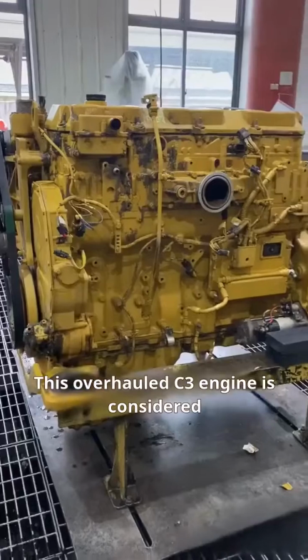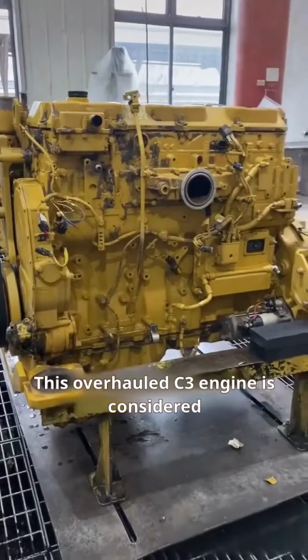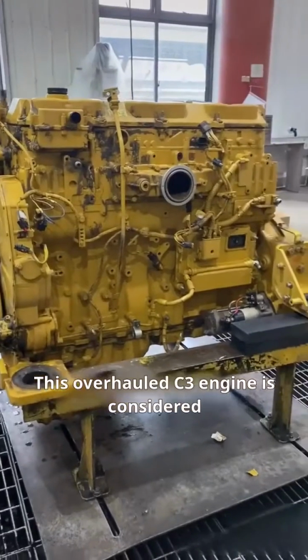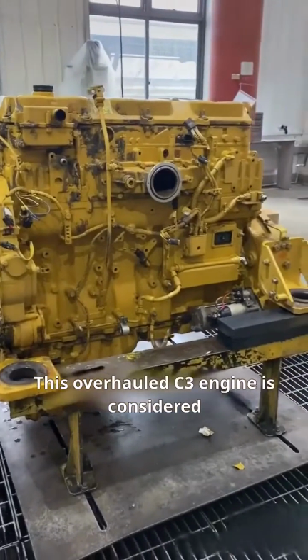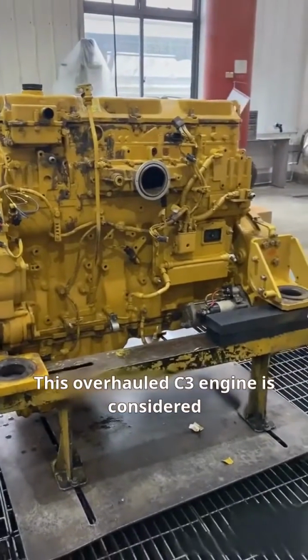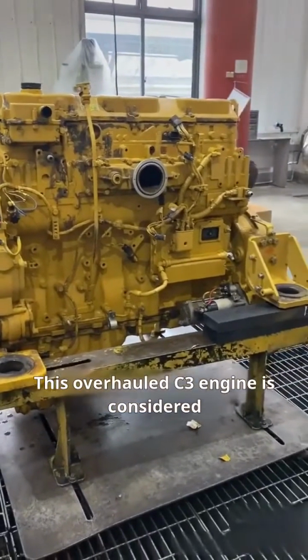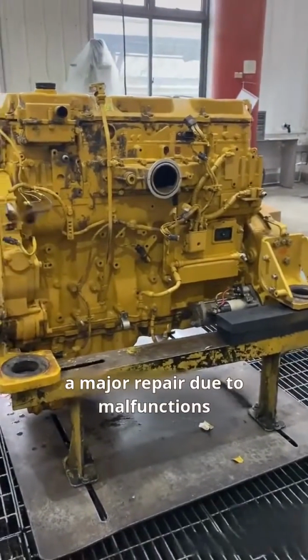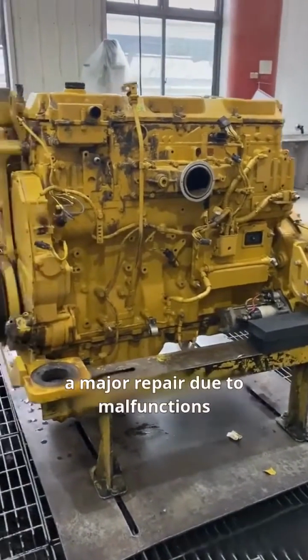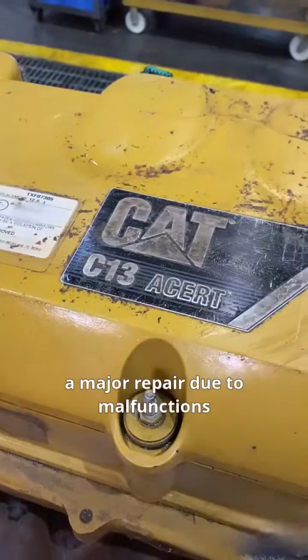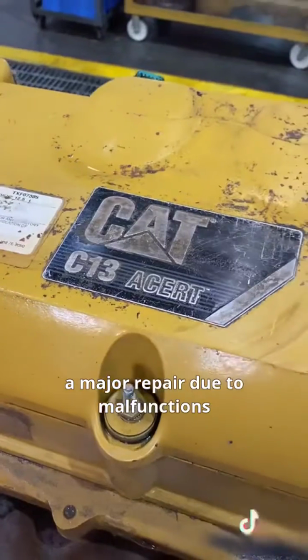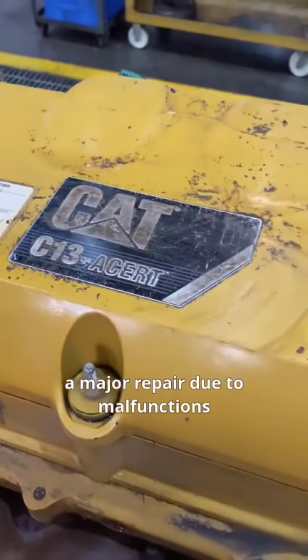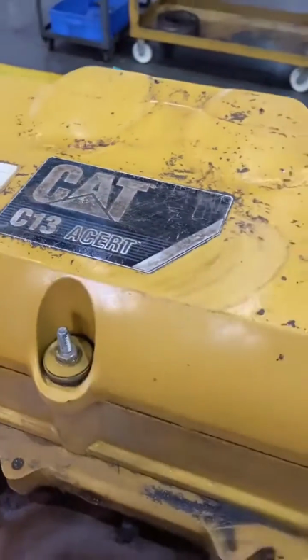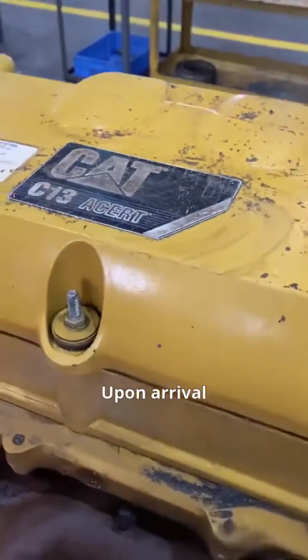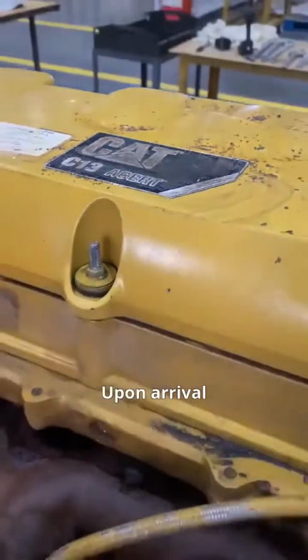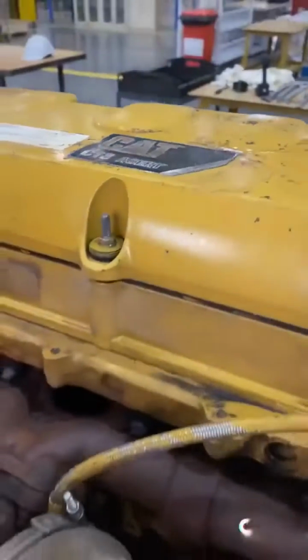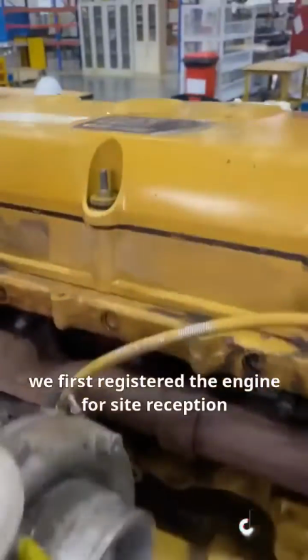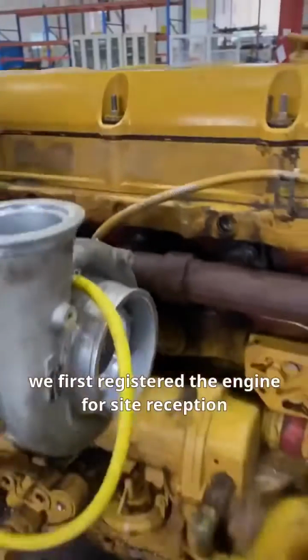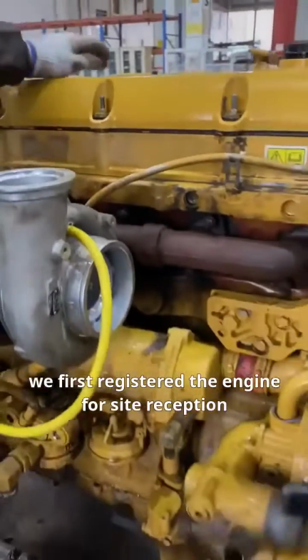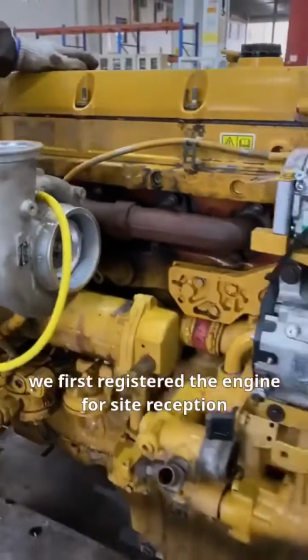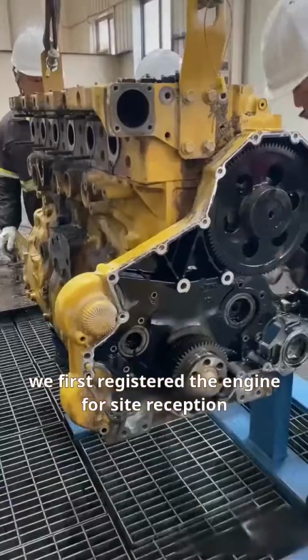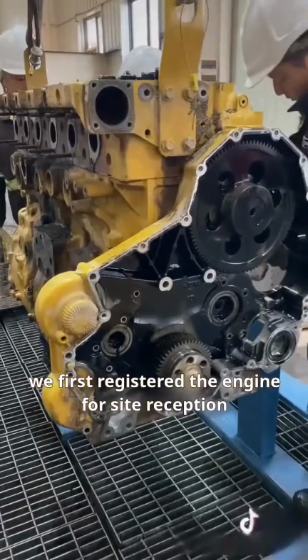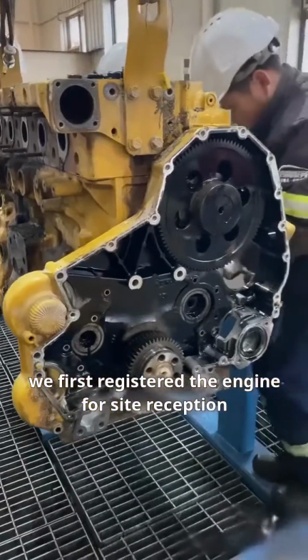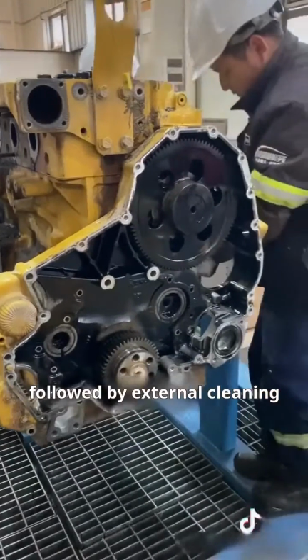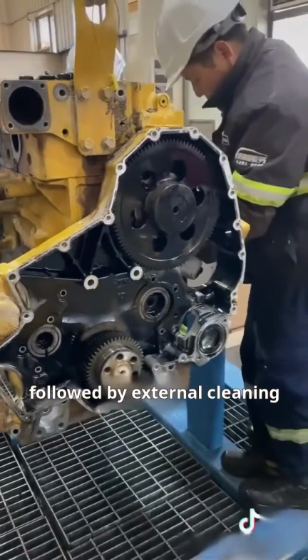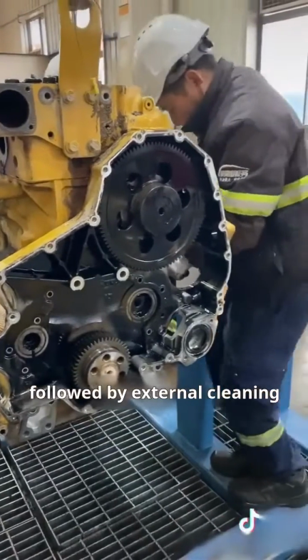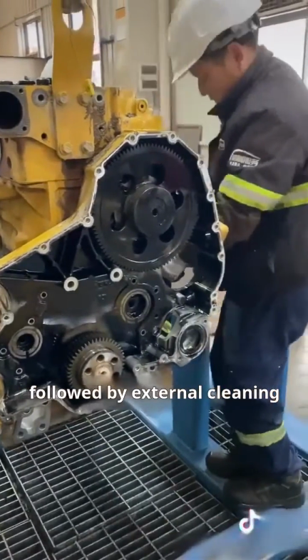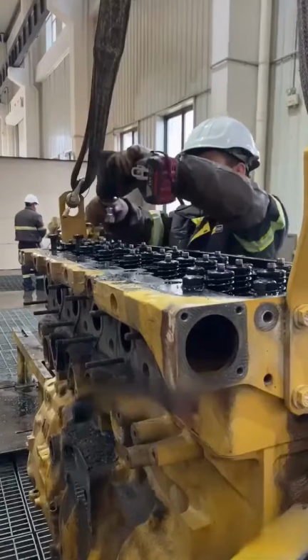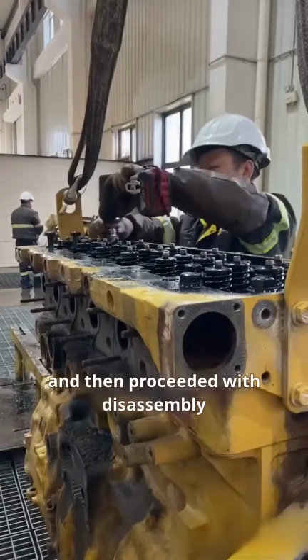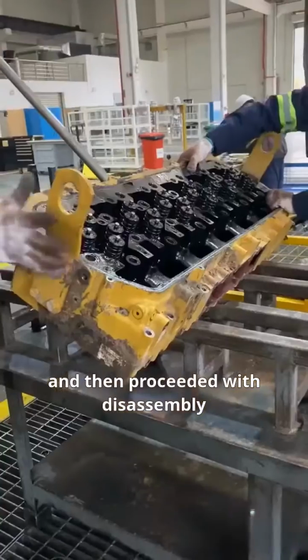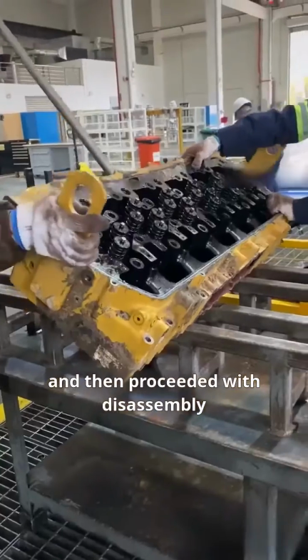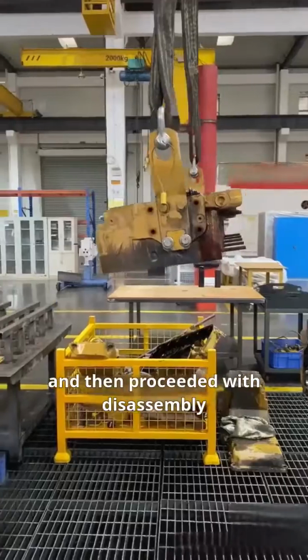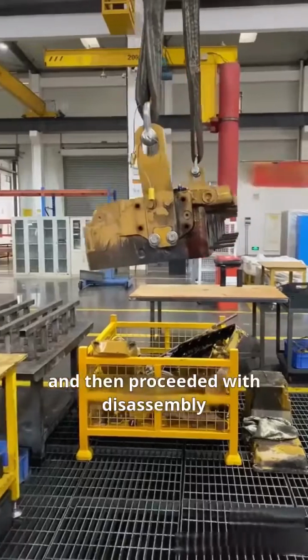This overhauled C3 engine is considered a major repair due to malfunctions. Upon arrival, we first registered the engine for site reception, followed by external cleaning, and then proceeded with disassembly.